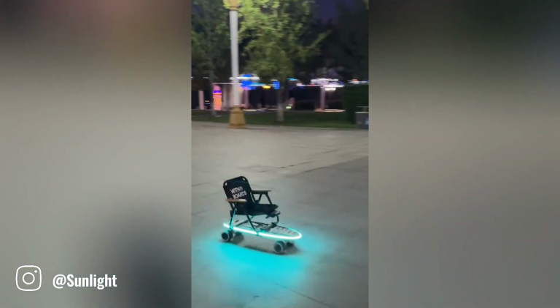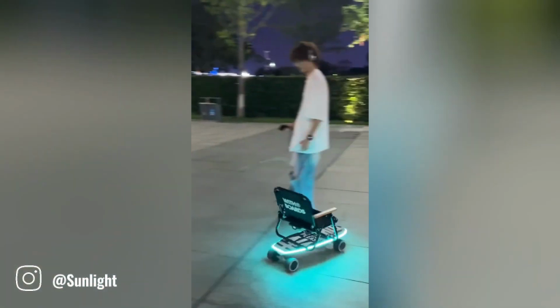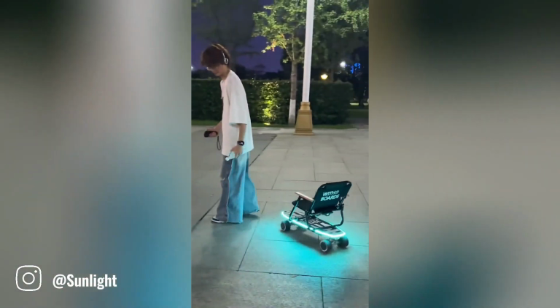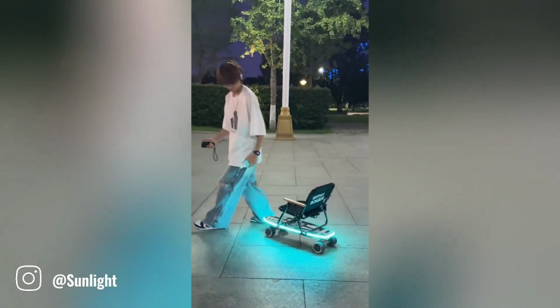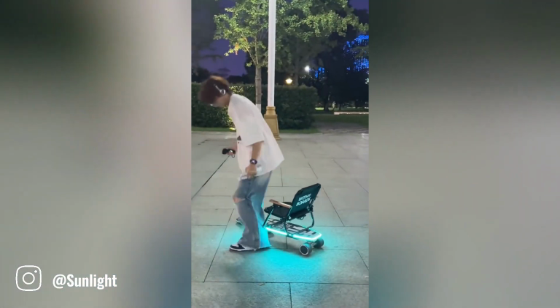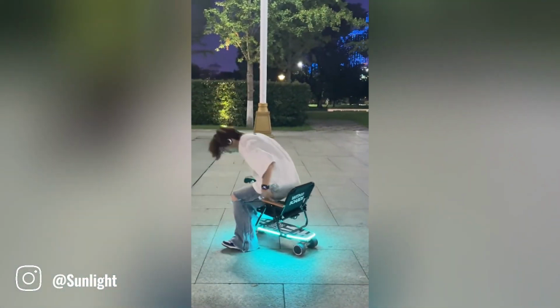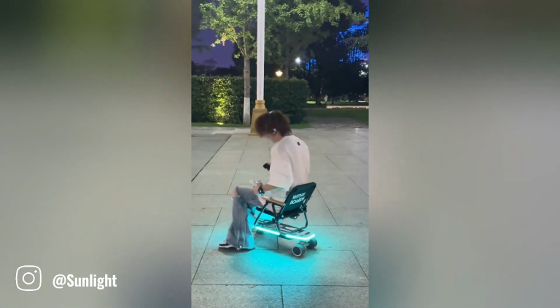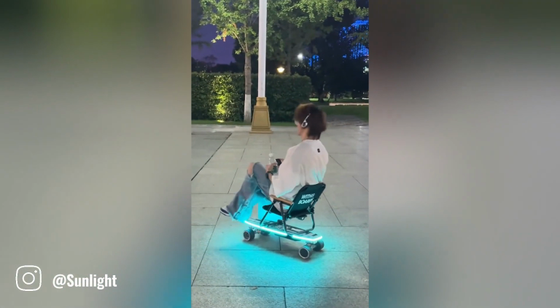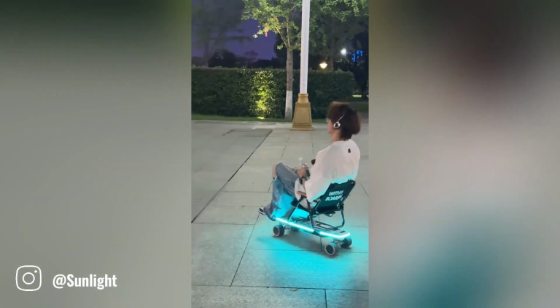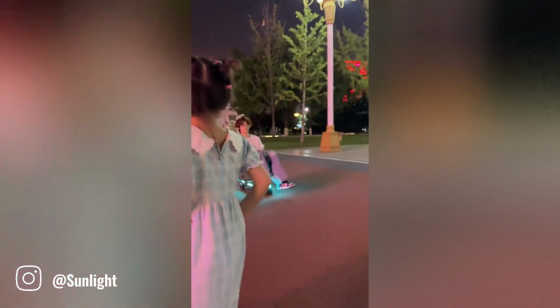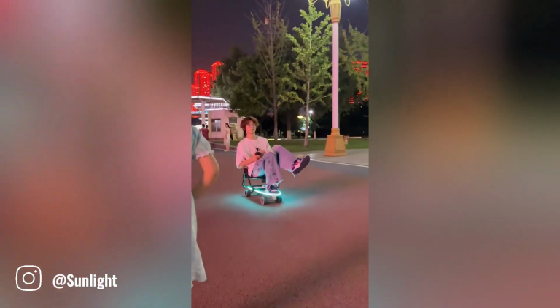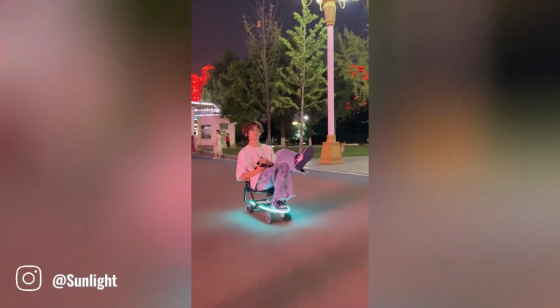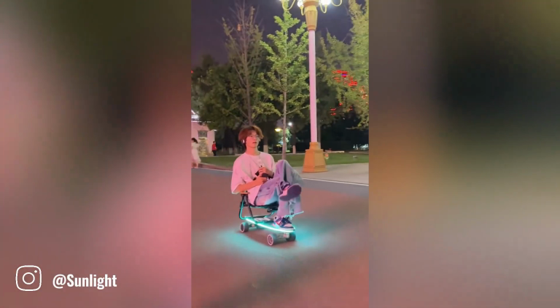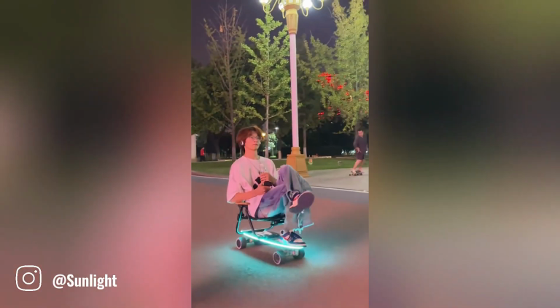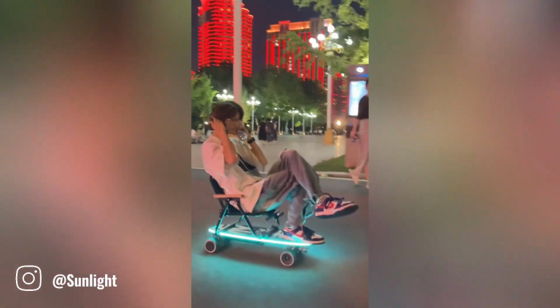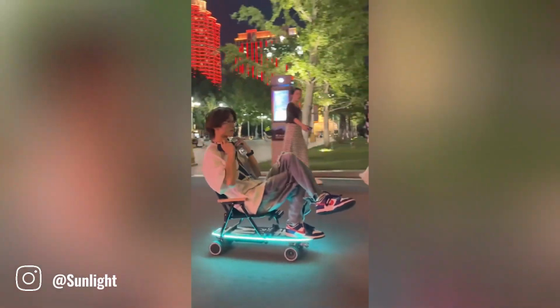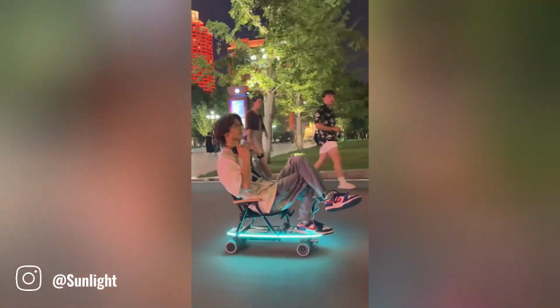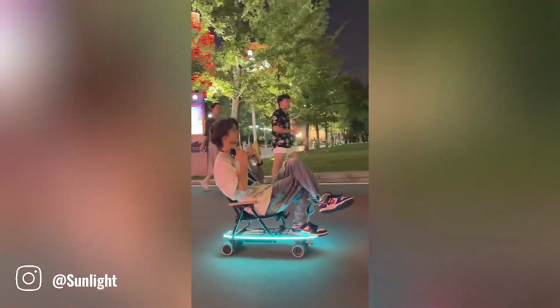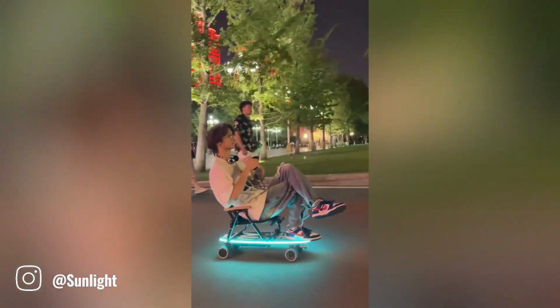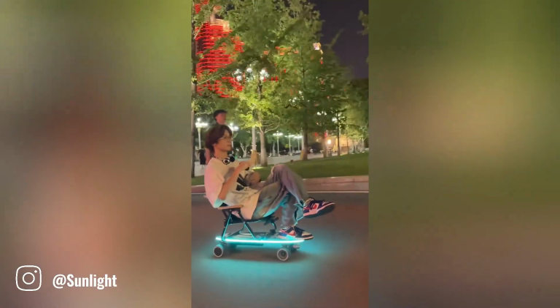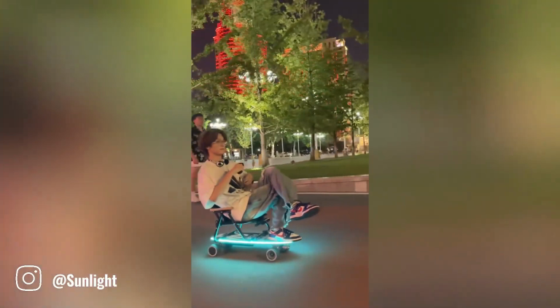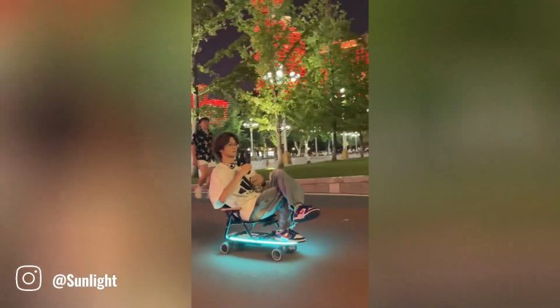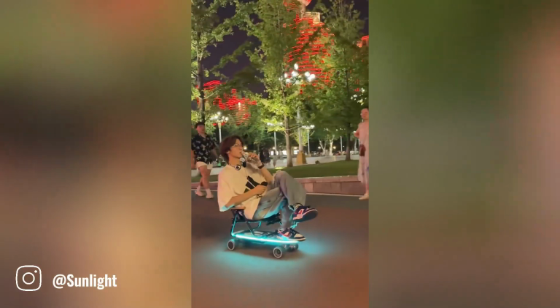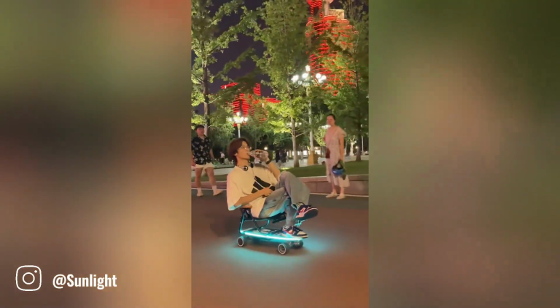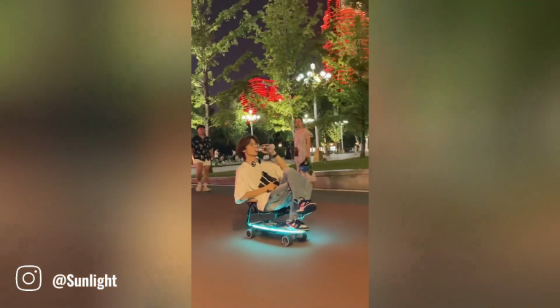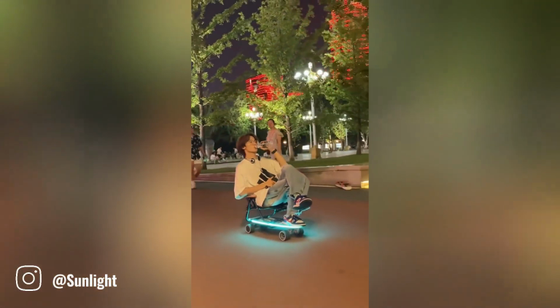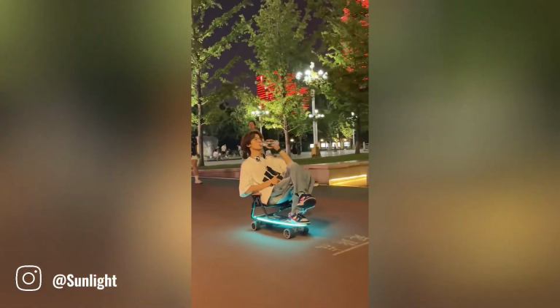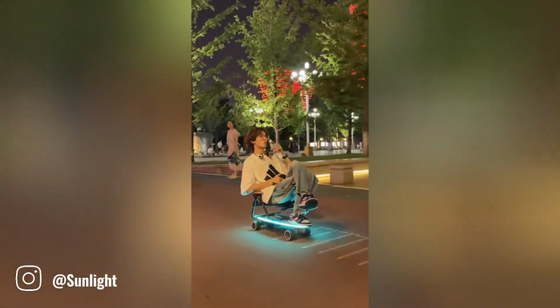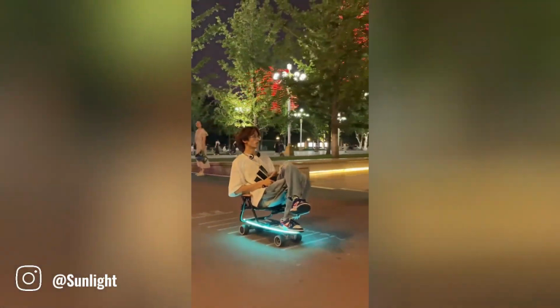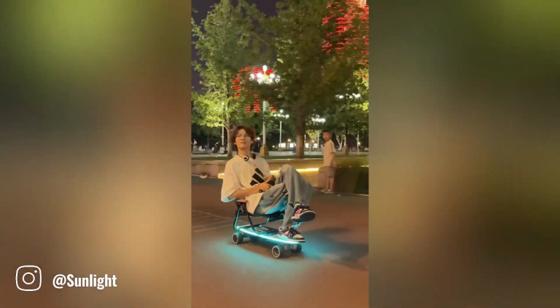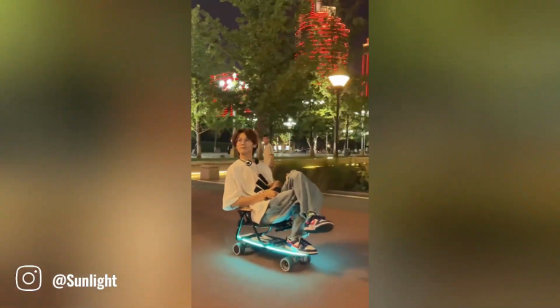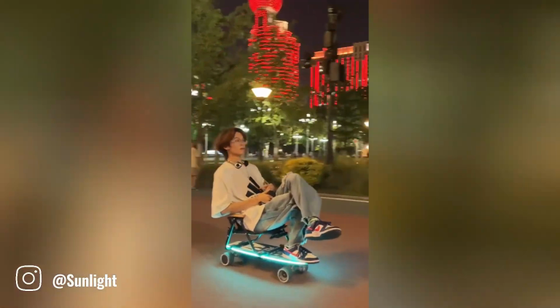This innovative automatic skateboard chair gadget is designed to provide a thrilling and stylish way to get around for young people. The chair's speed can be adjusted to suit different preferences and riding conditions.